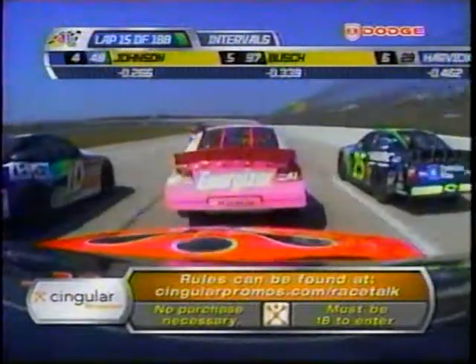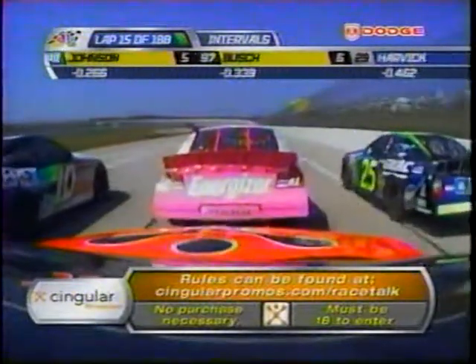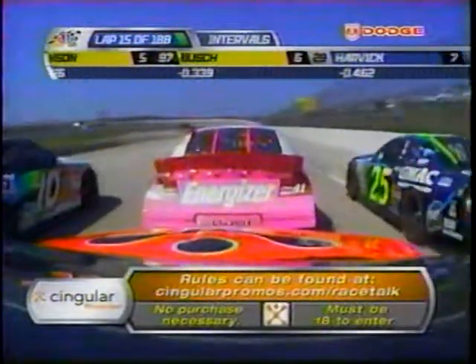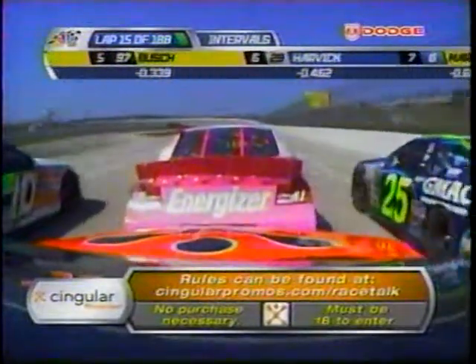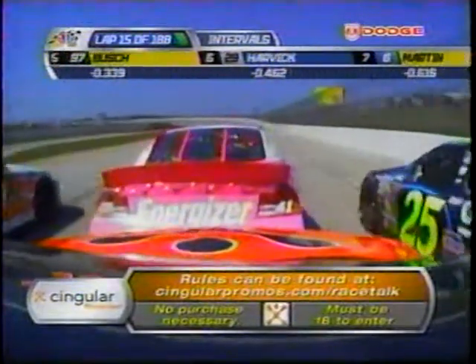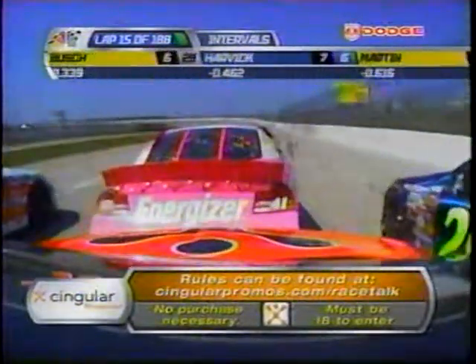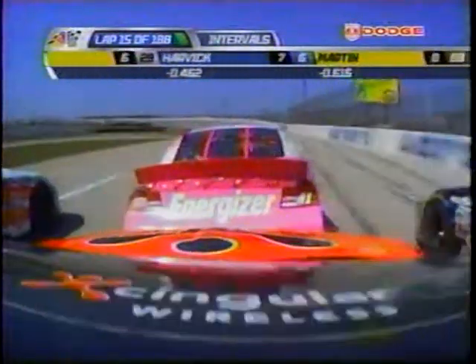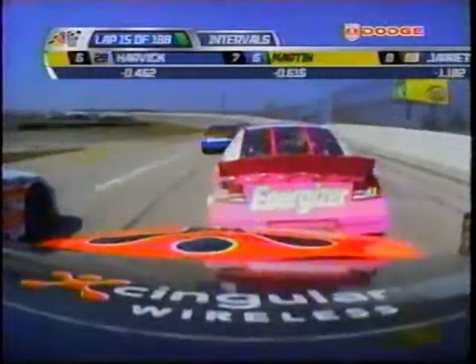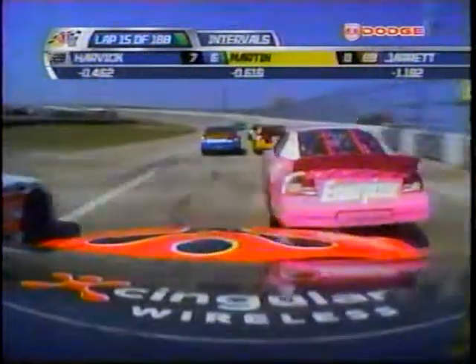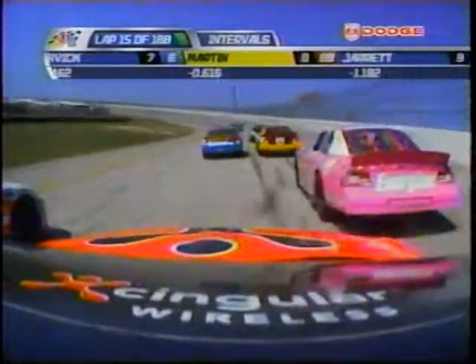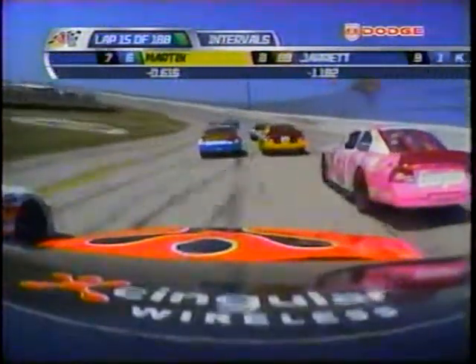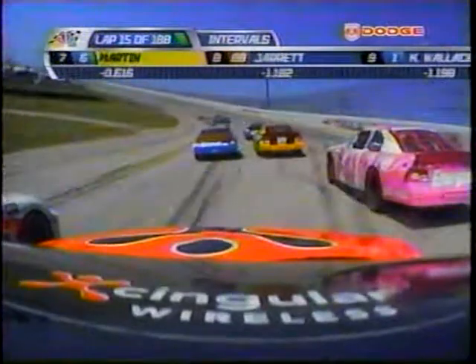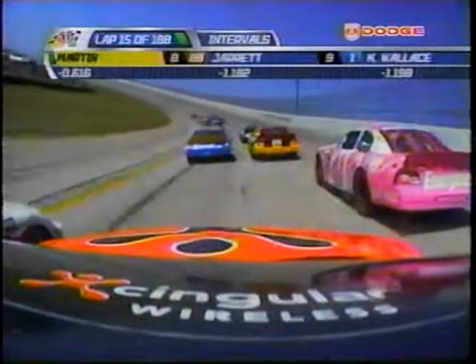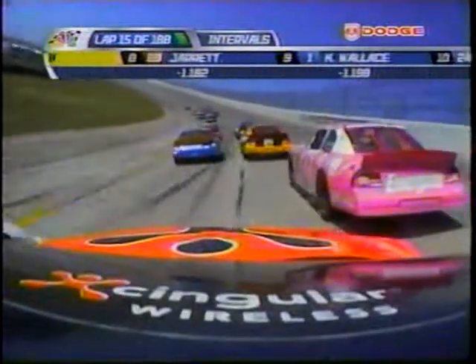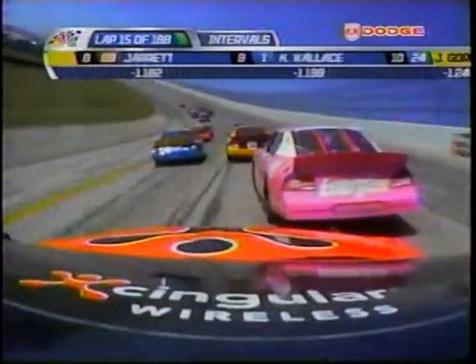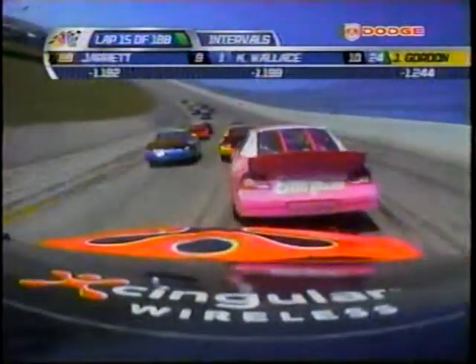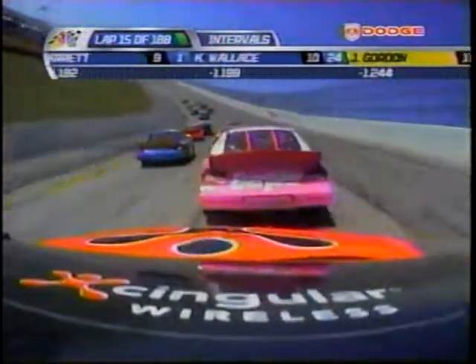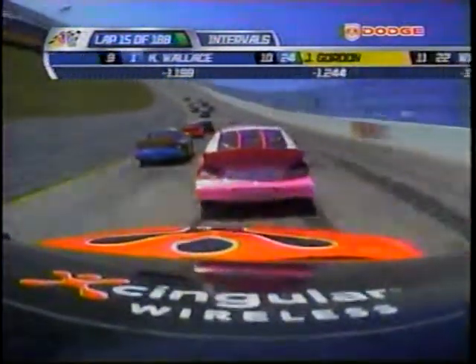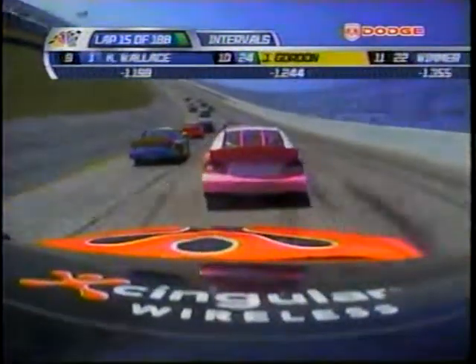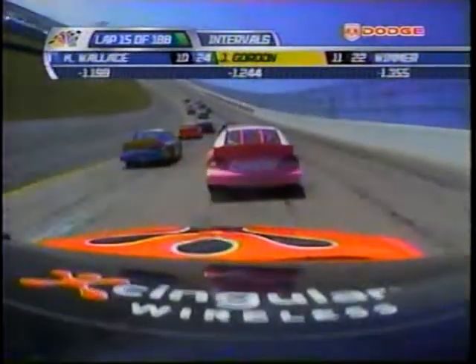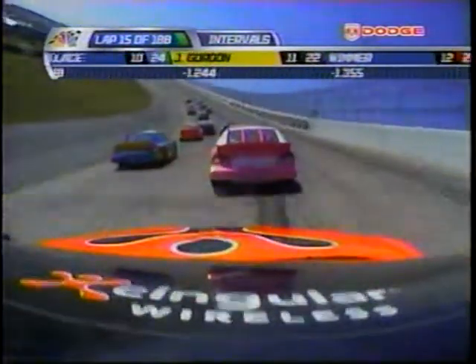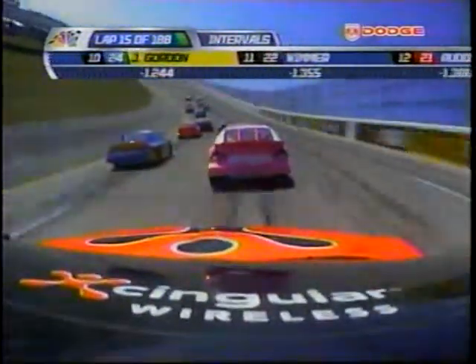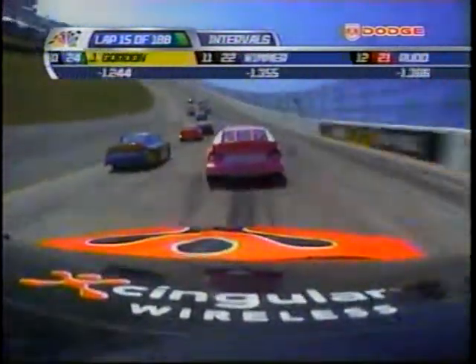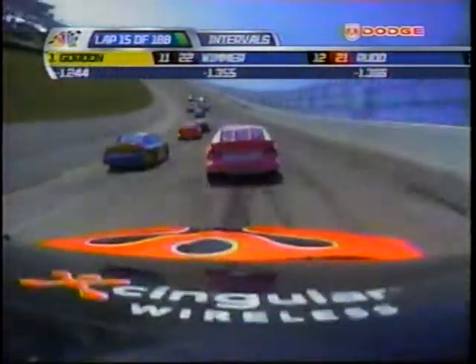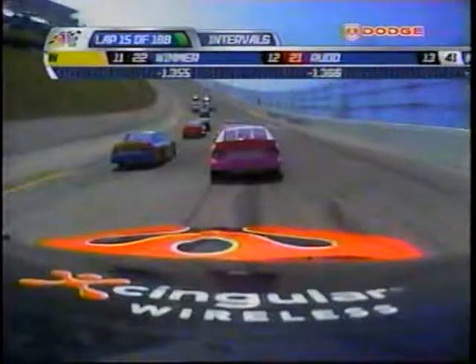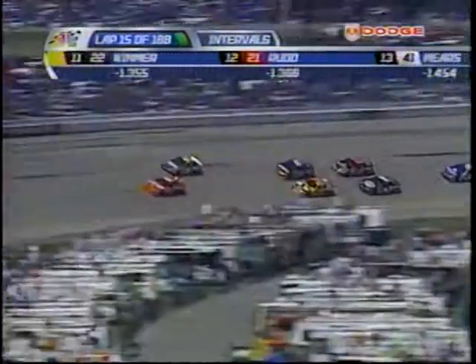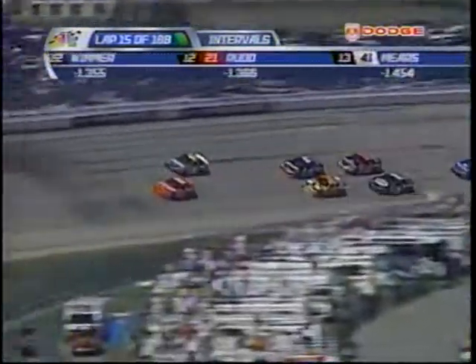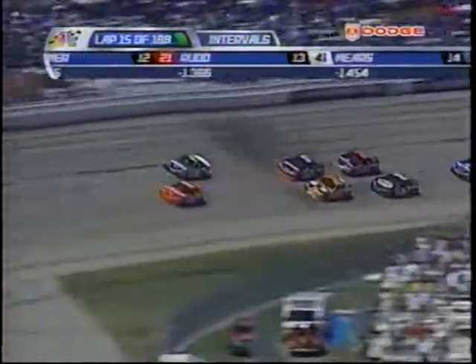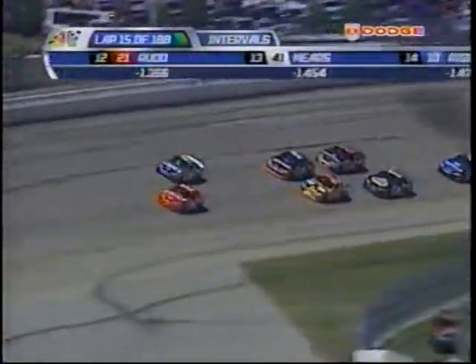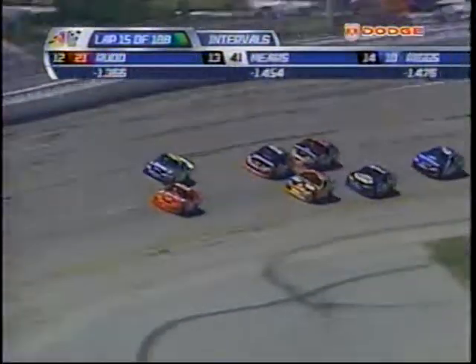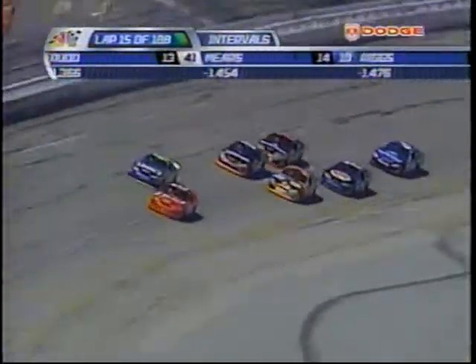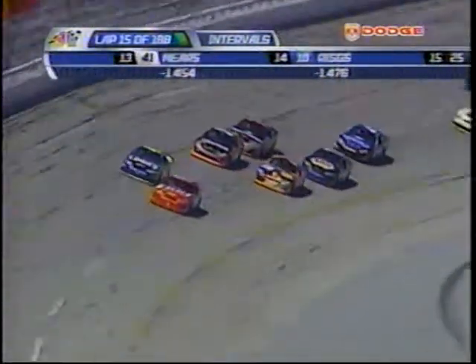Here comes Robbie. Bump draft — boom. Give him a good shot. You've got to make sure you do that. You don't want to do that any later than he did it, because if he were to do that any later, as he was turning into the corner, he would have turned that car sideways.